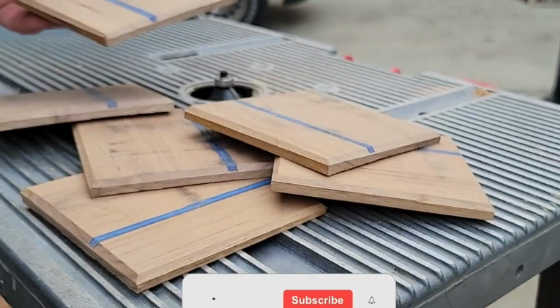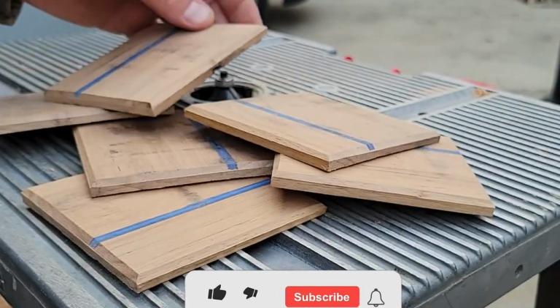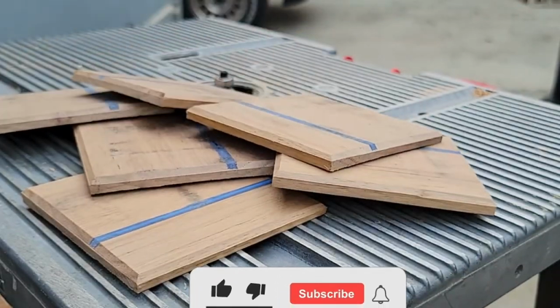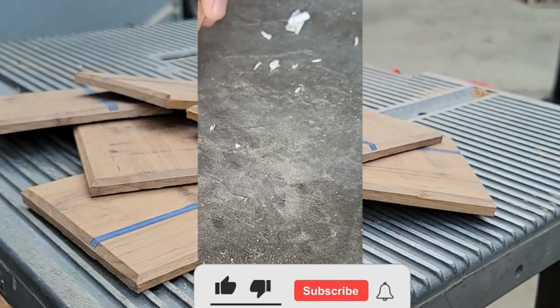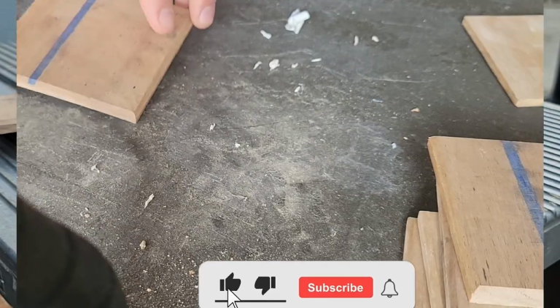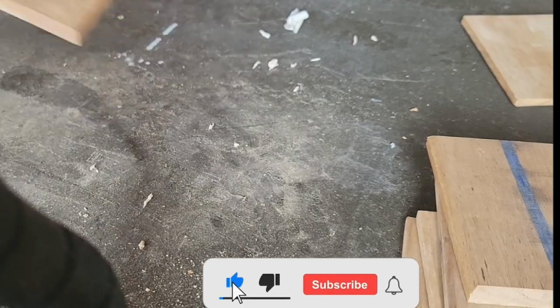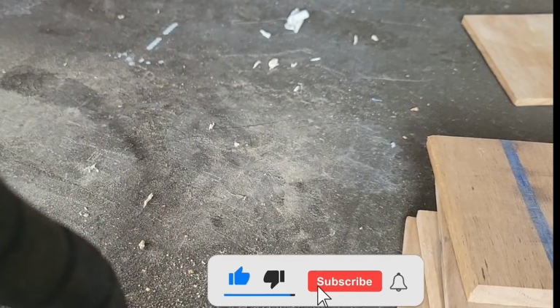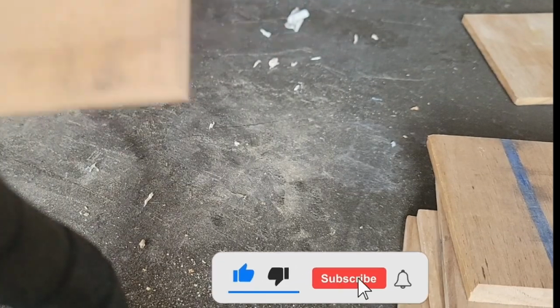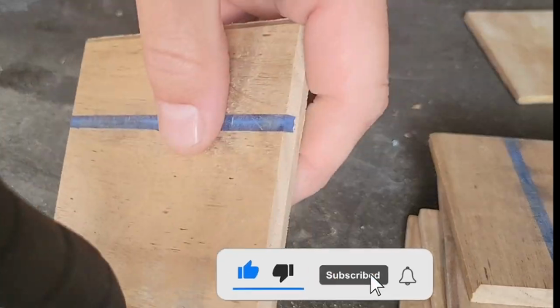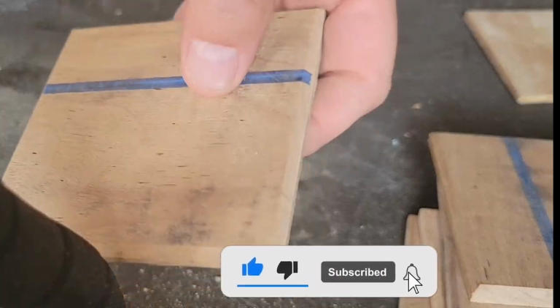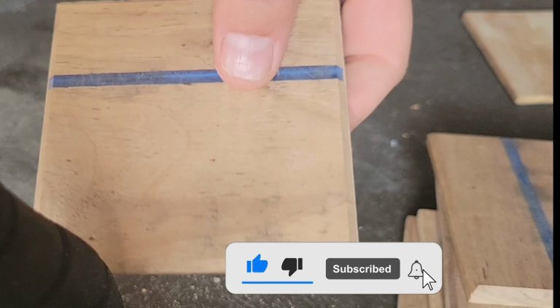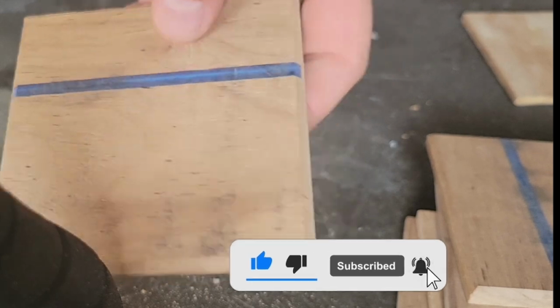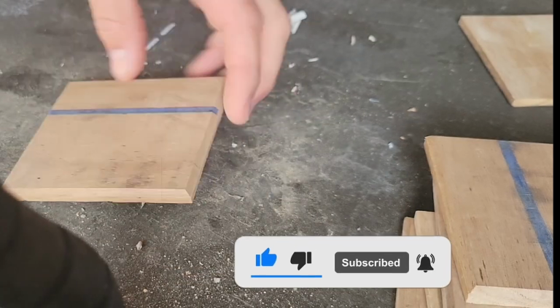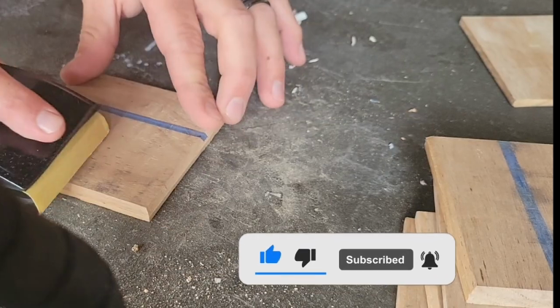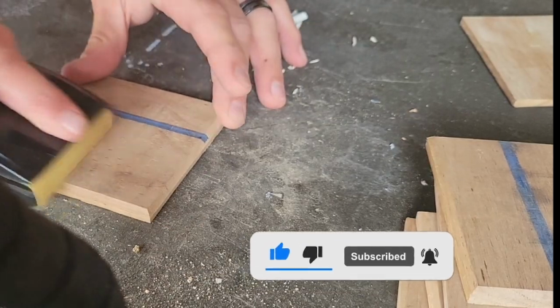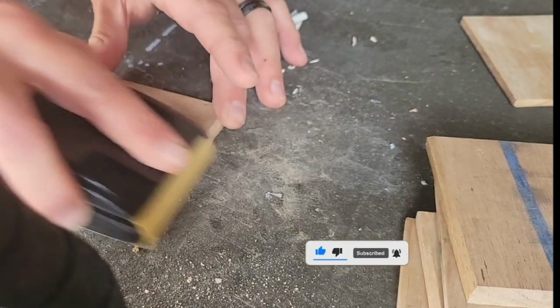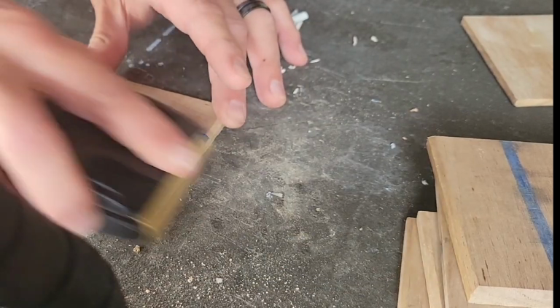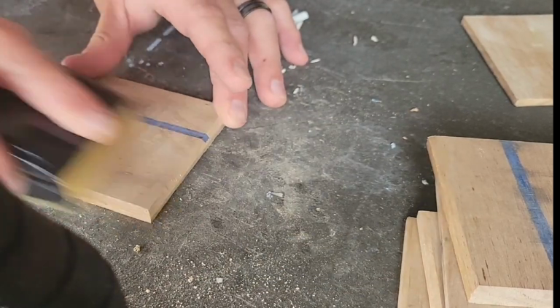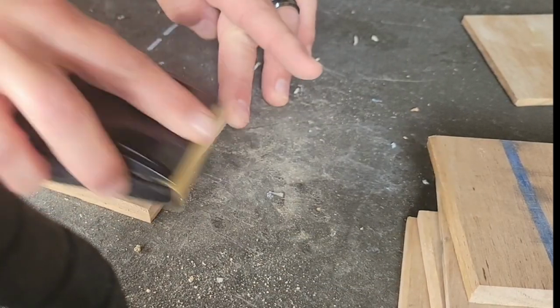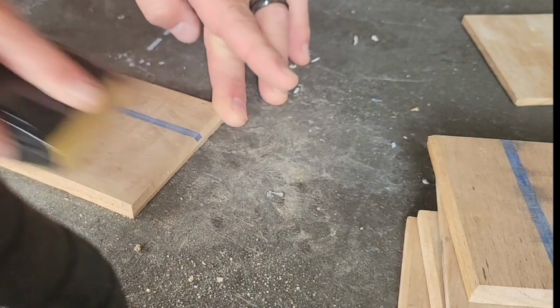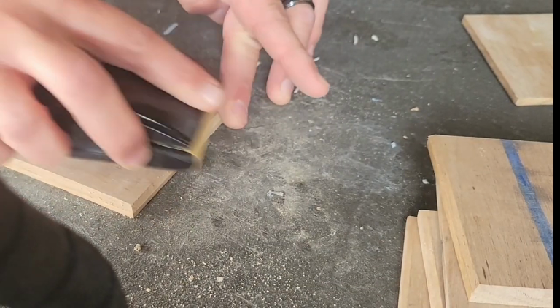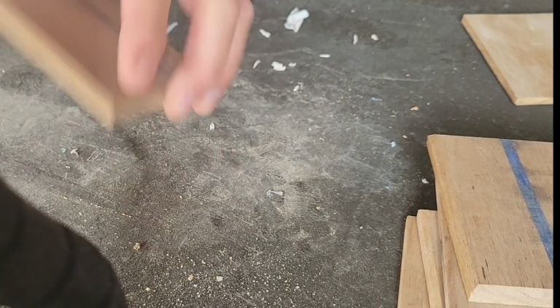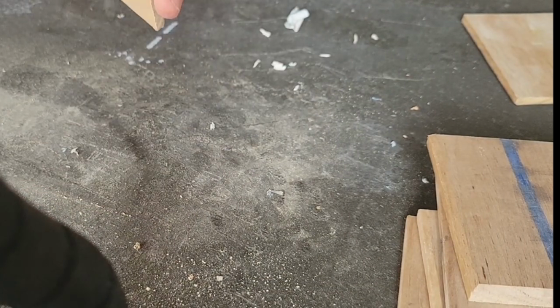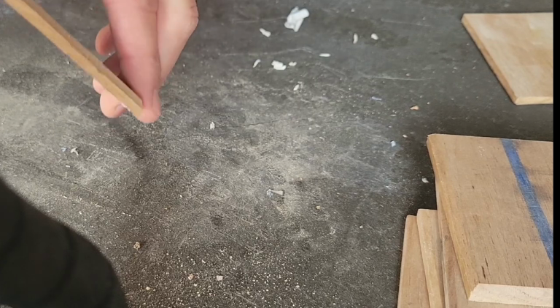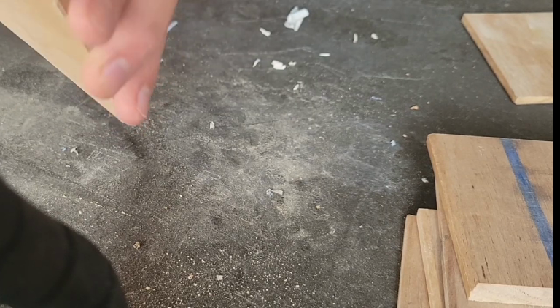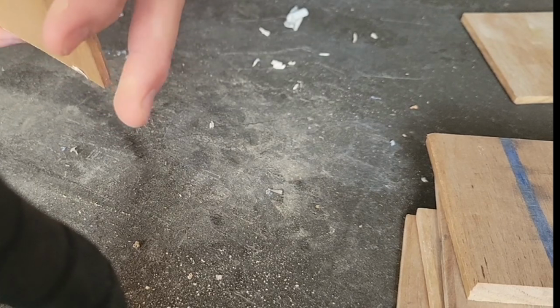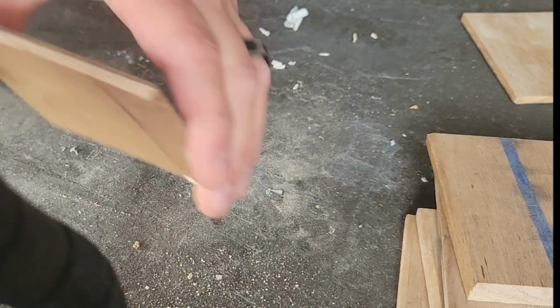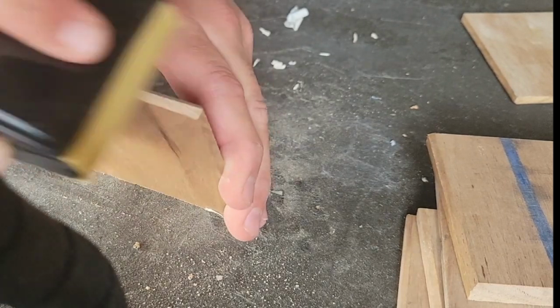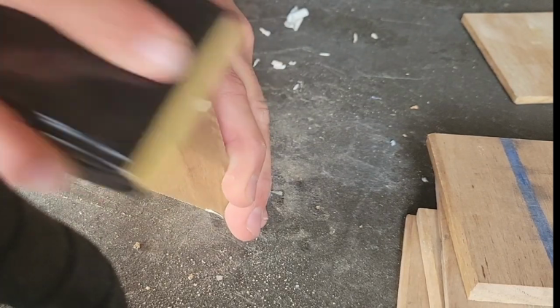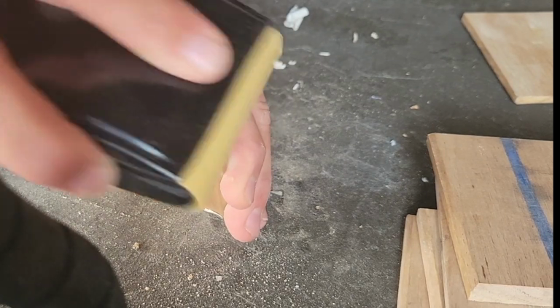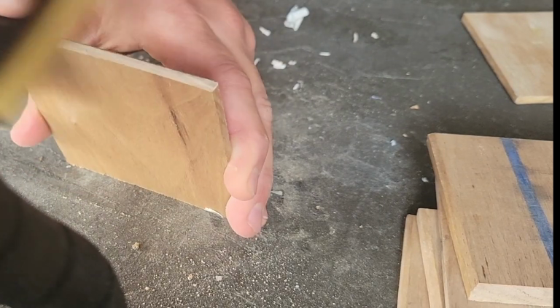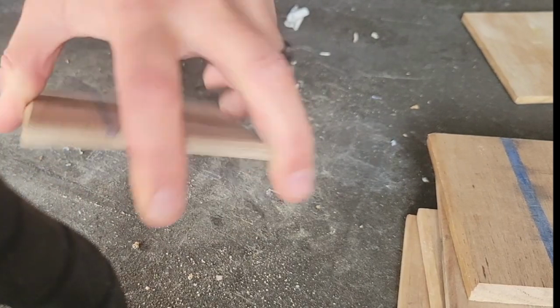If you enjoyed what you've seen so far, I ask that you help my small channel out by subscribing and hitting the like button. It helps keep me motivated as it takes a lot of valuable time putting videos together, and it lets me know the viewers enjoy my content.